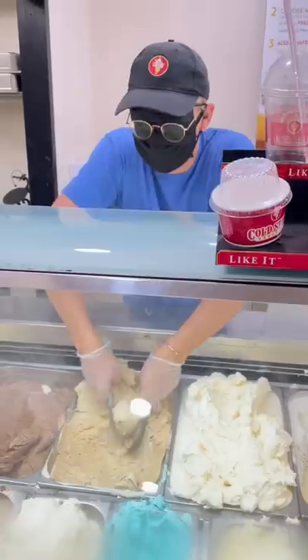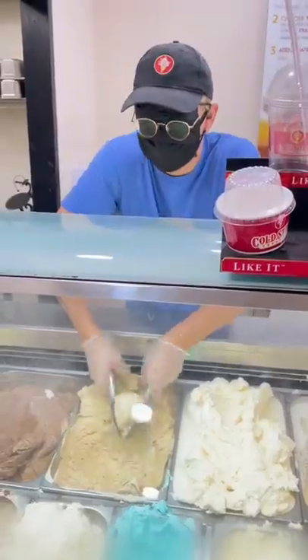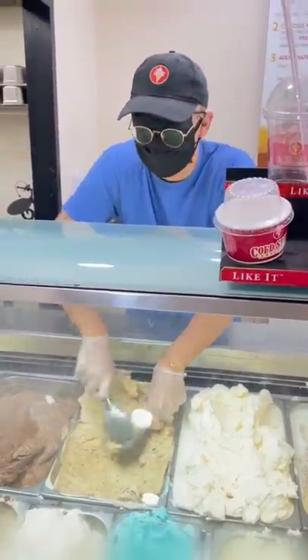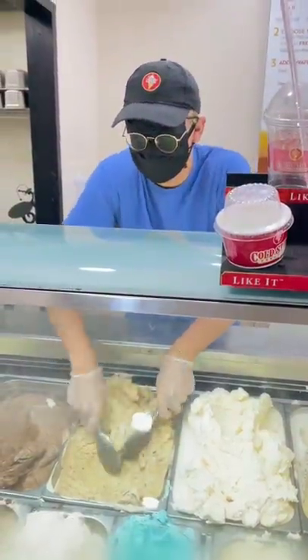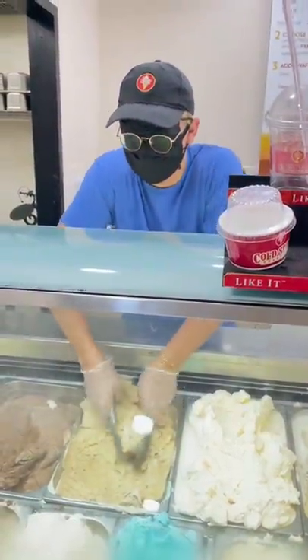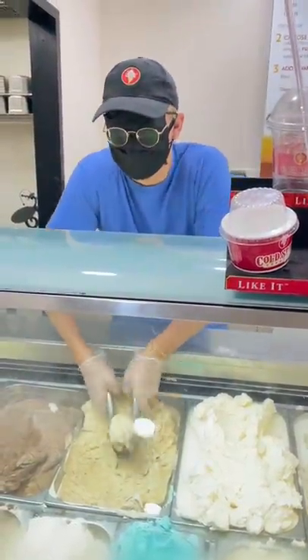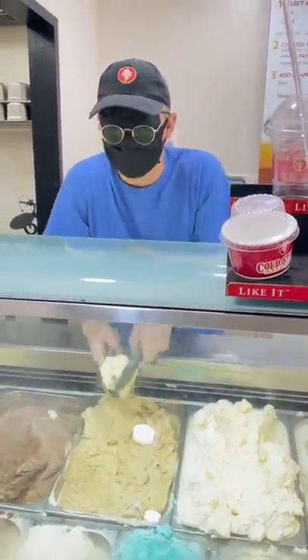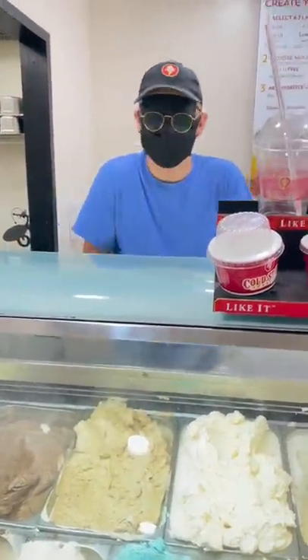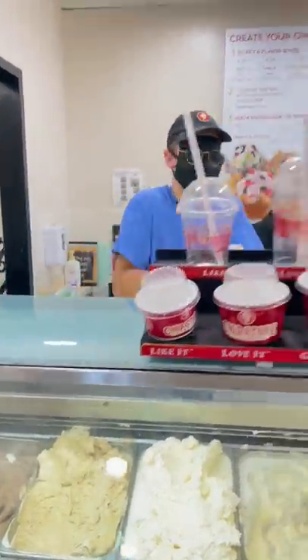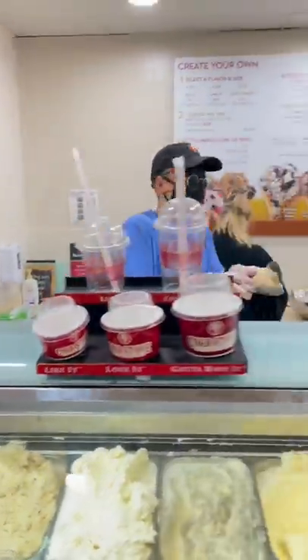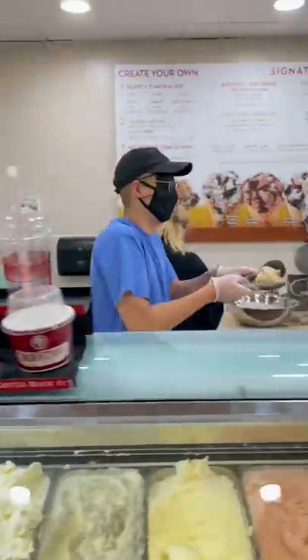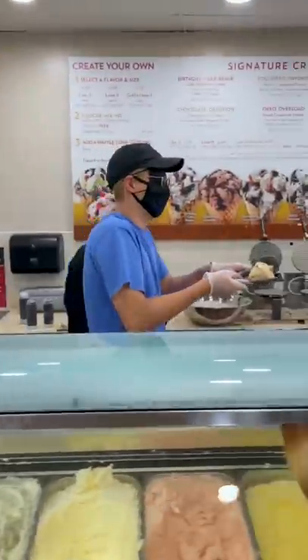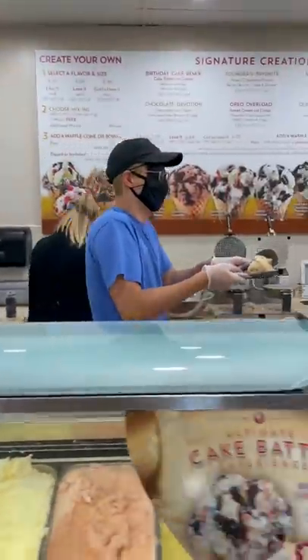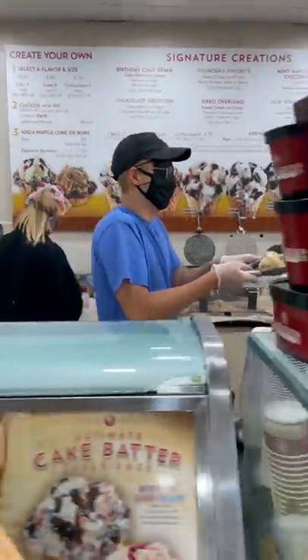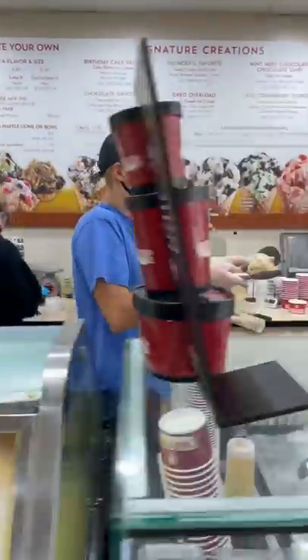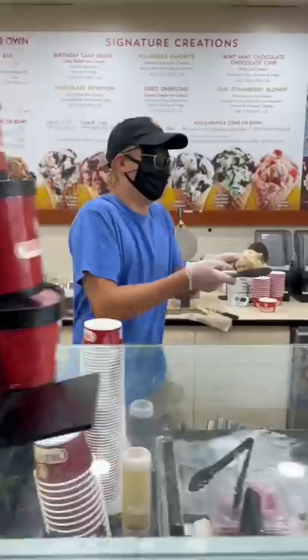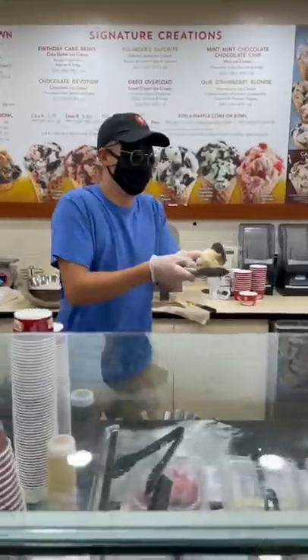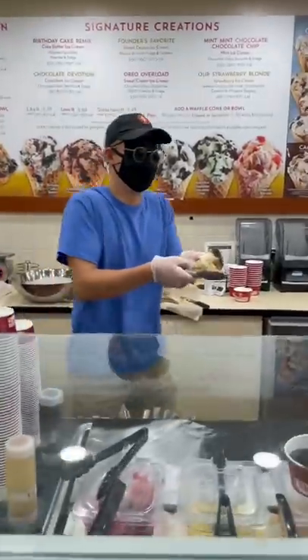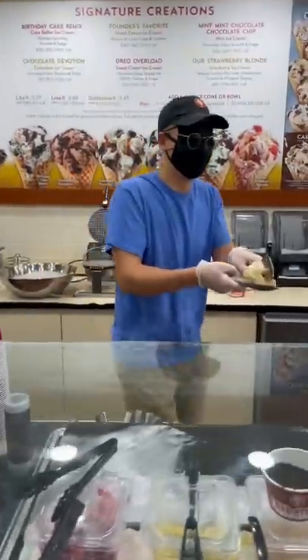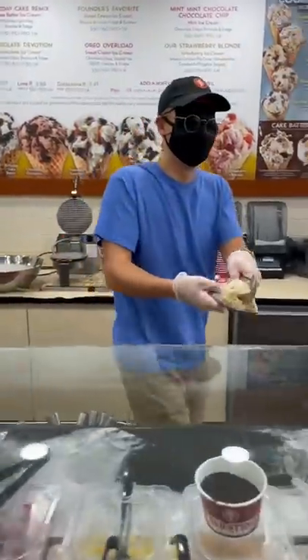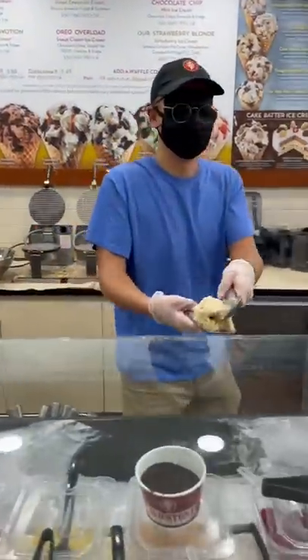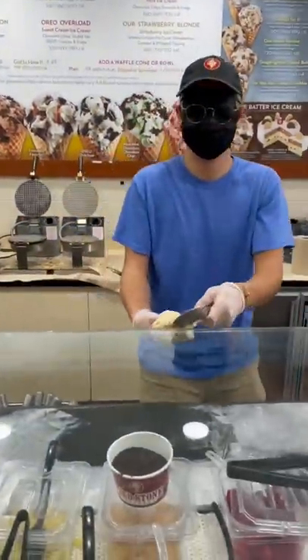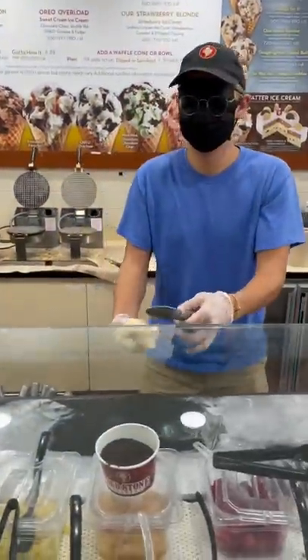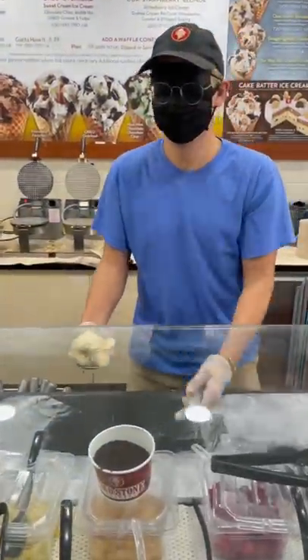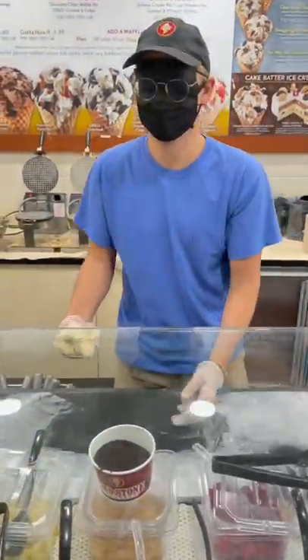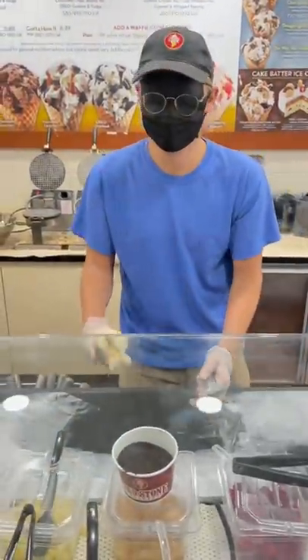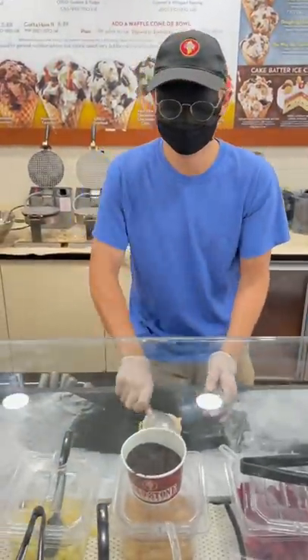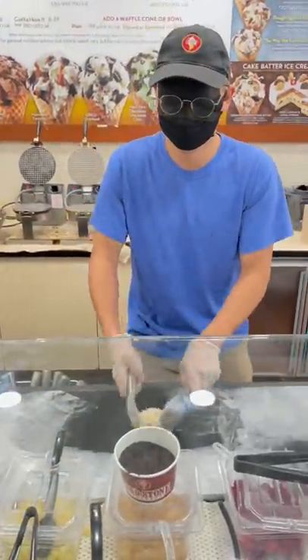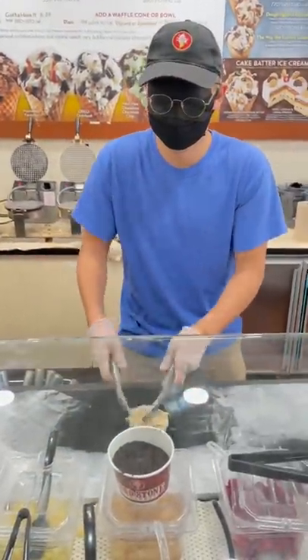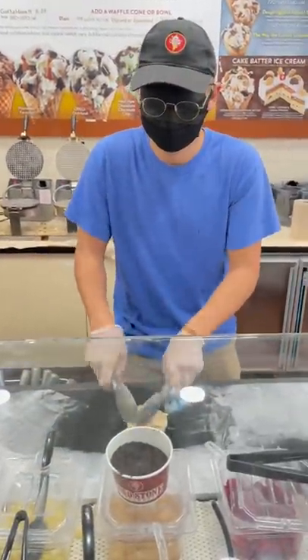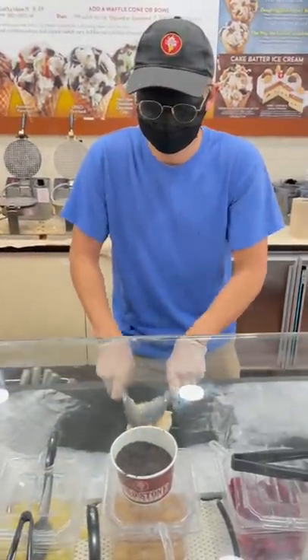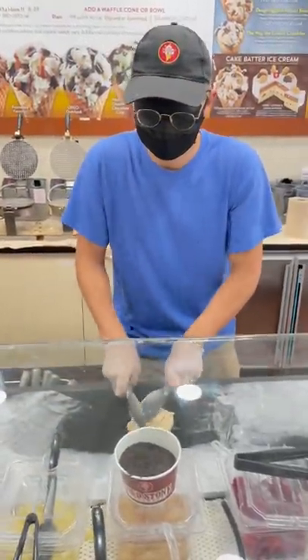Let's see if I can make and throw an ice cream blindfolded. I've done this before and I did pretty well, so let's see how well I can do it this time. I scooped out some coffee ice cream. Now let's go find the stone so we can chop chop fold fold some Oreos into it.